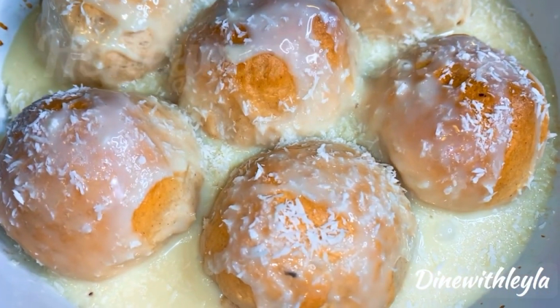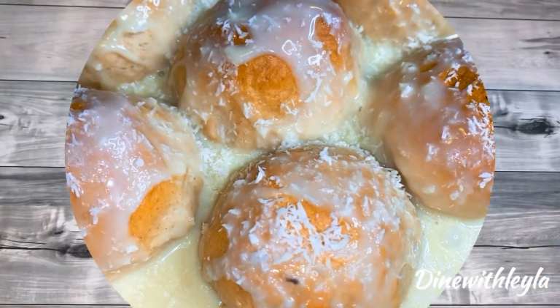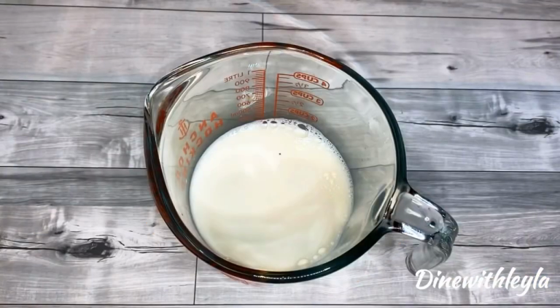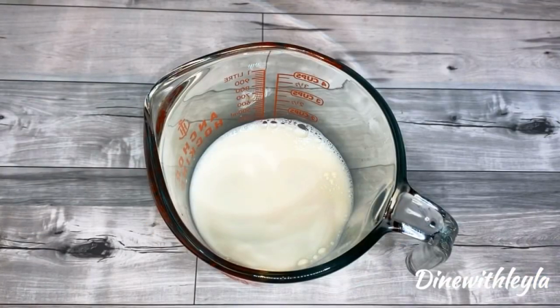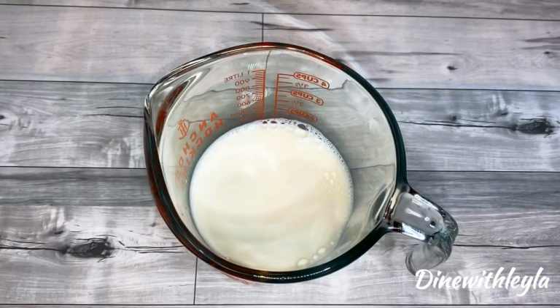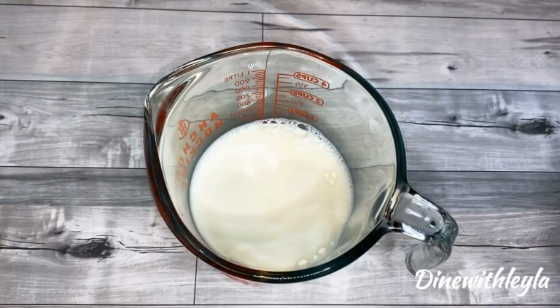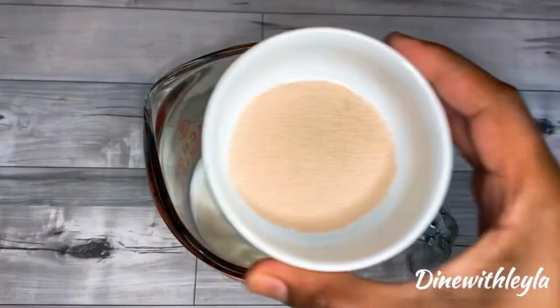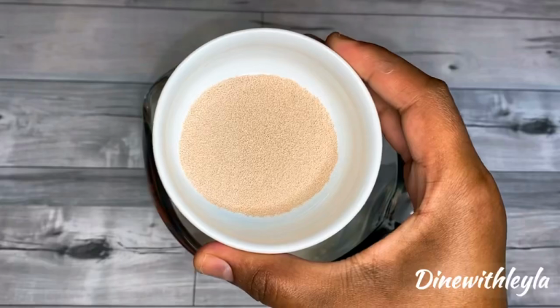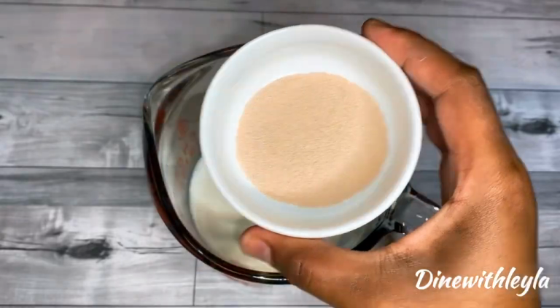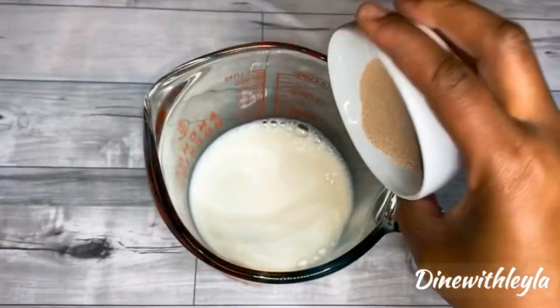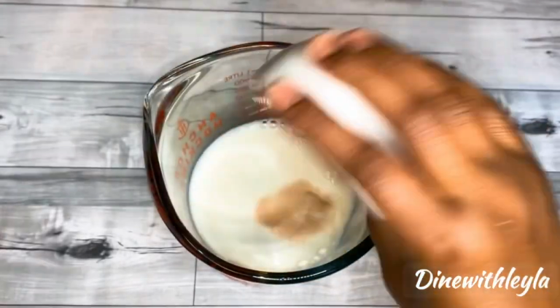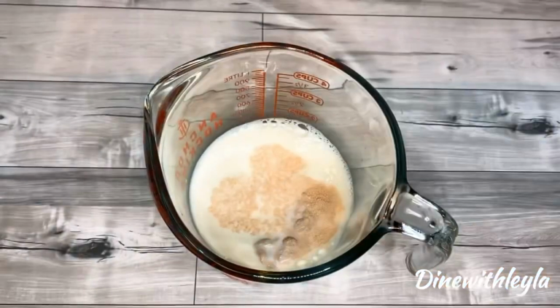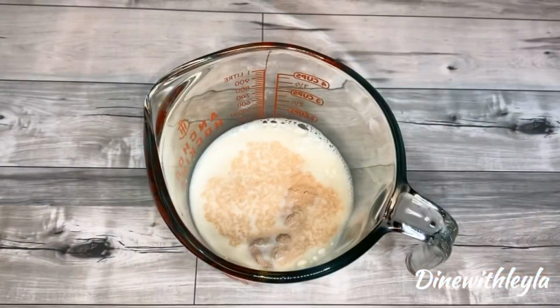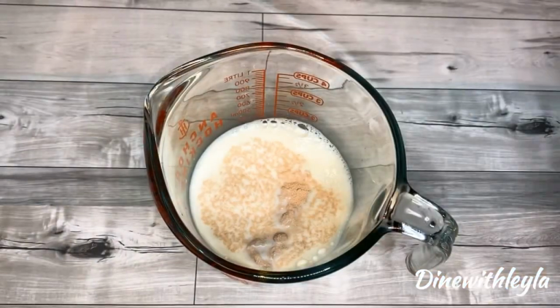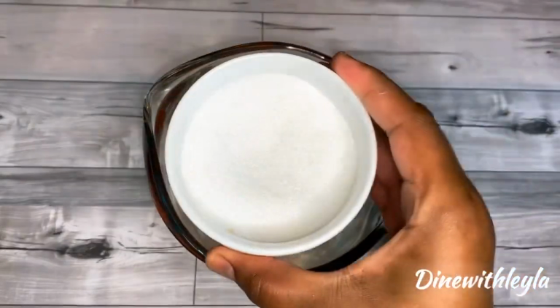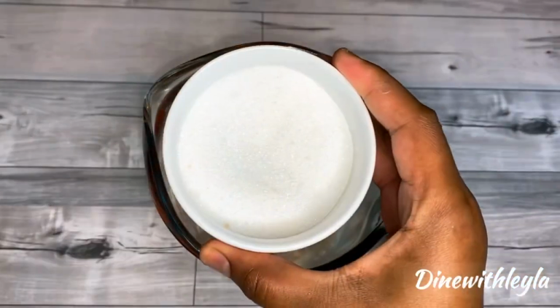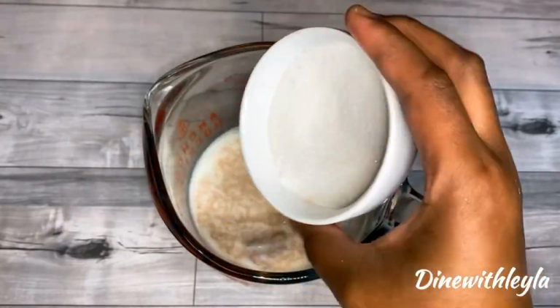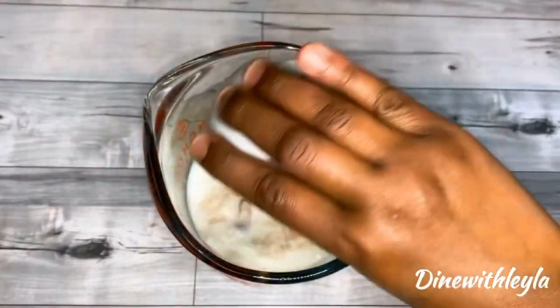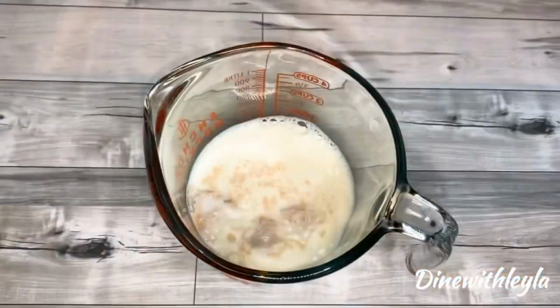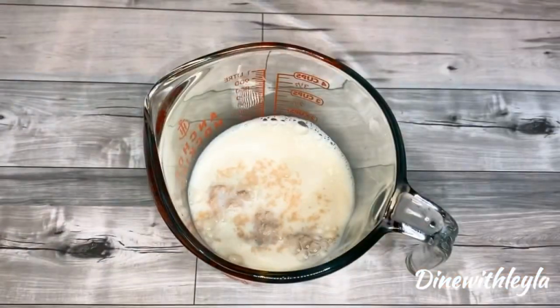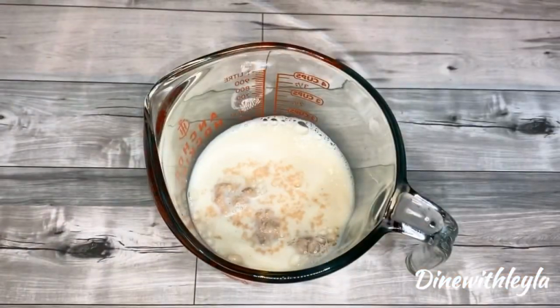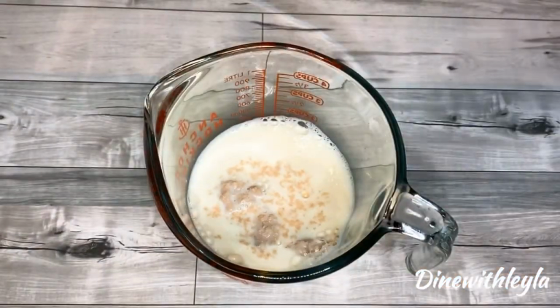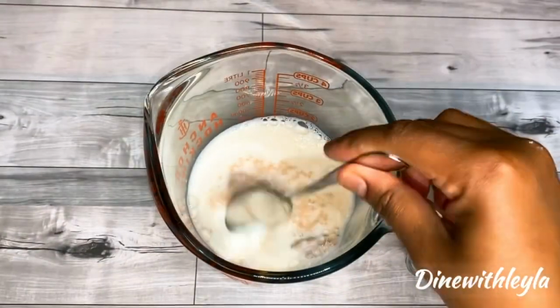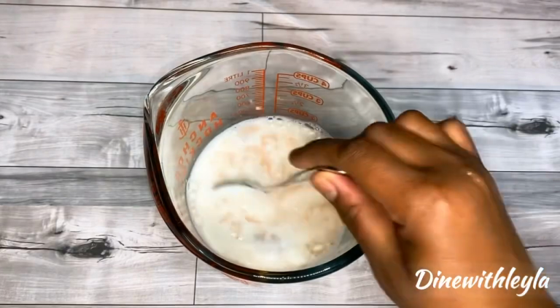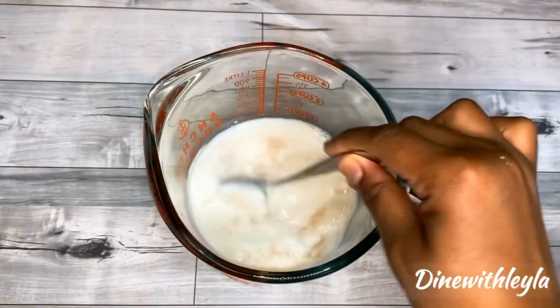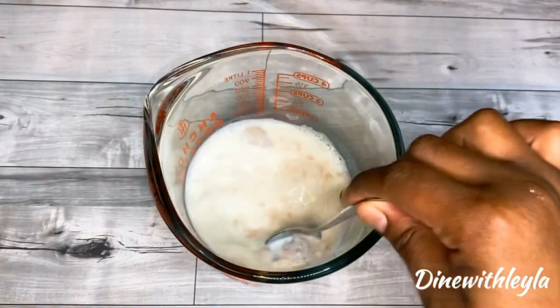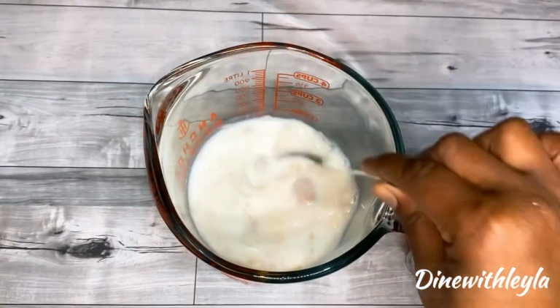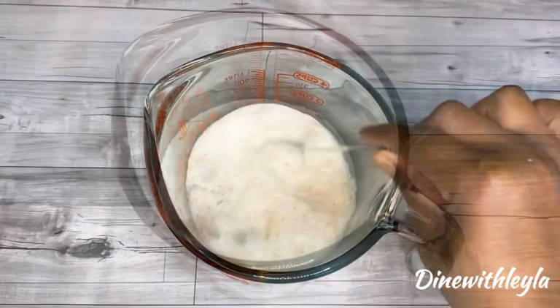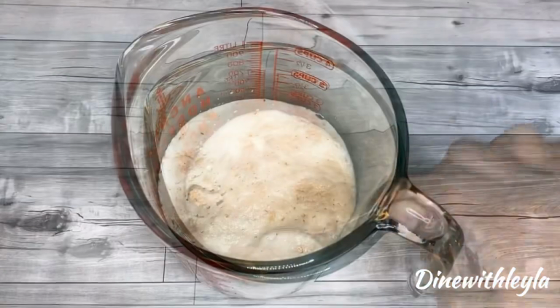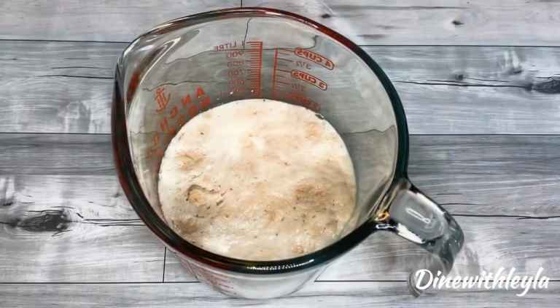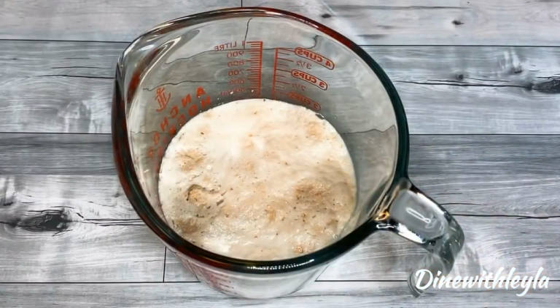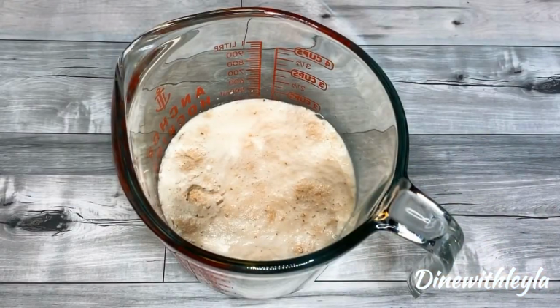So what I'm going to do is take some warm milk. To that I added some yeast as well as some sugar. We're going to mix that and let it sit for about 10 to 15 minutes.